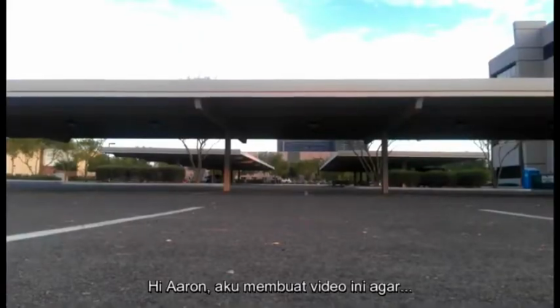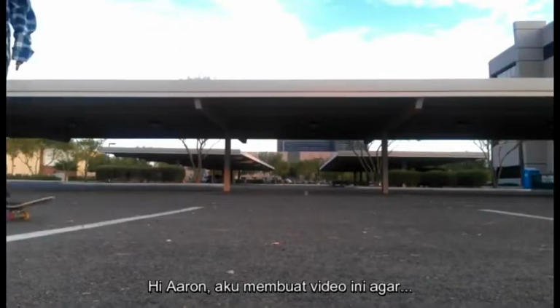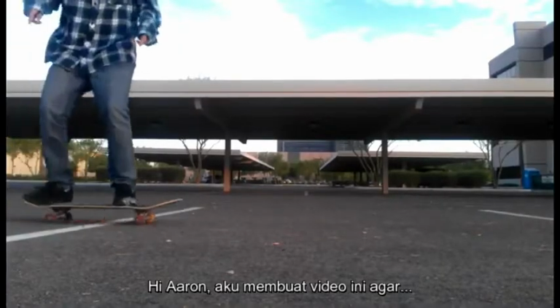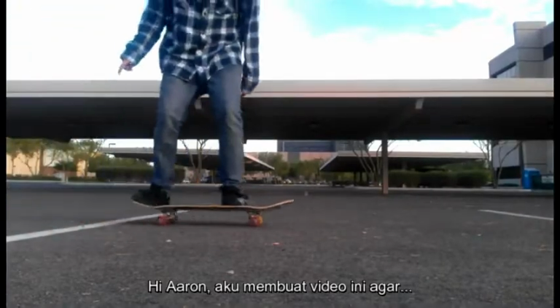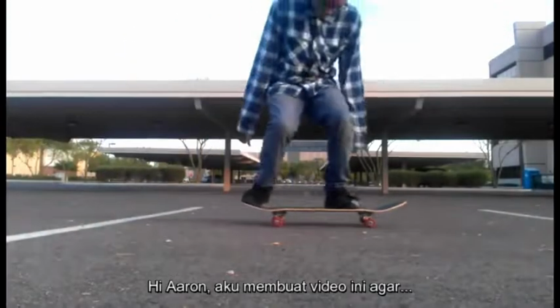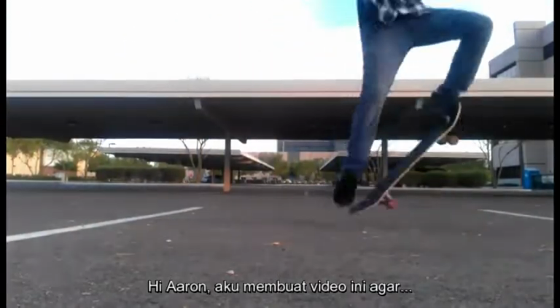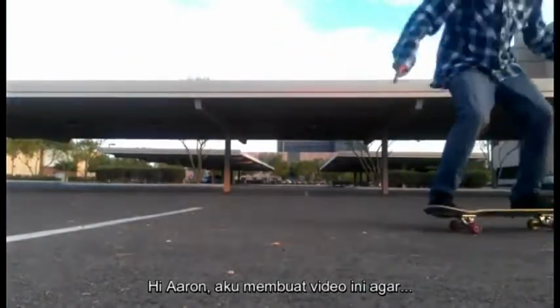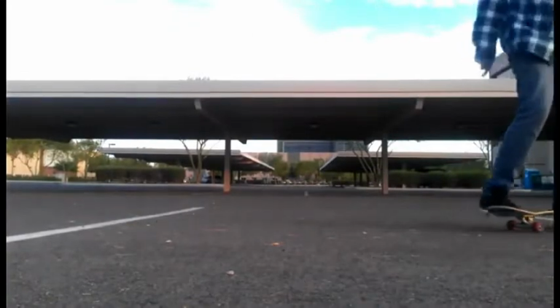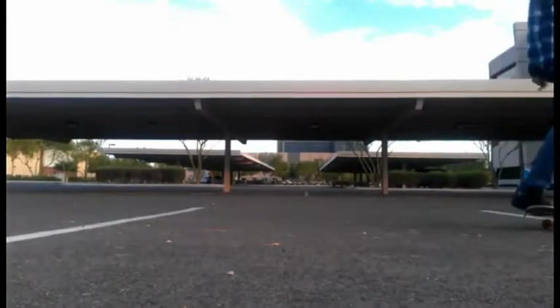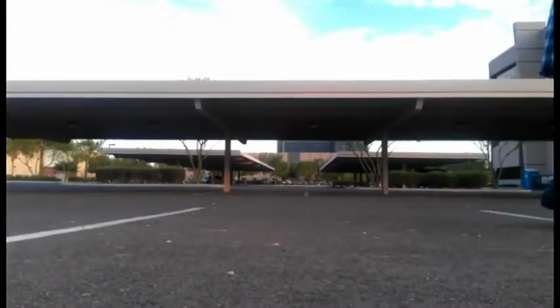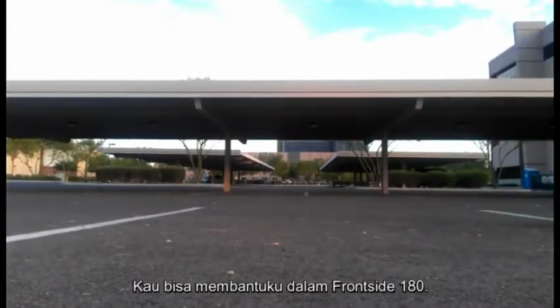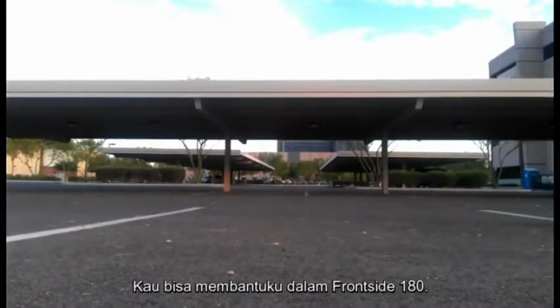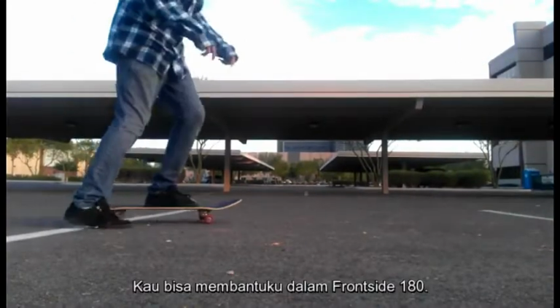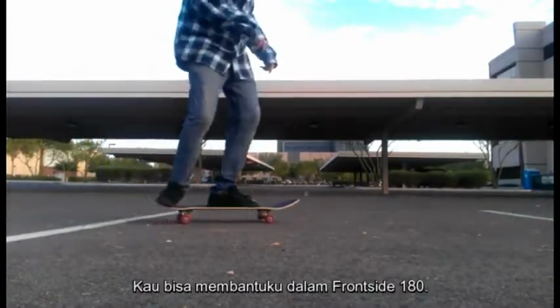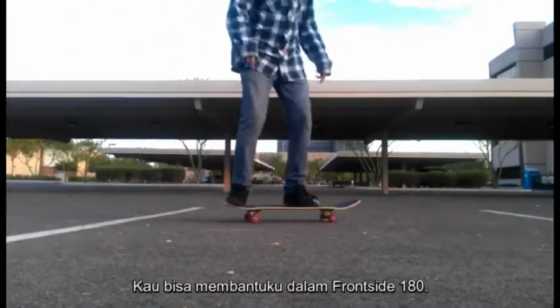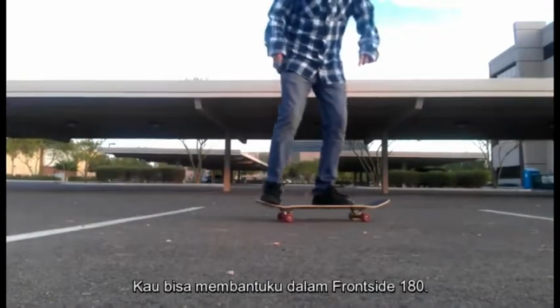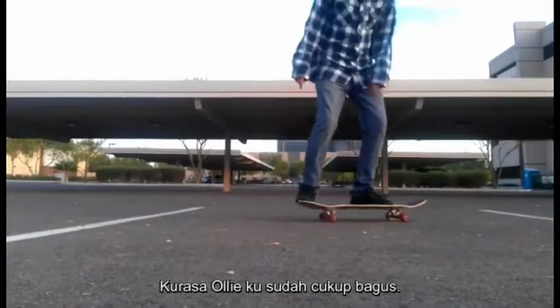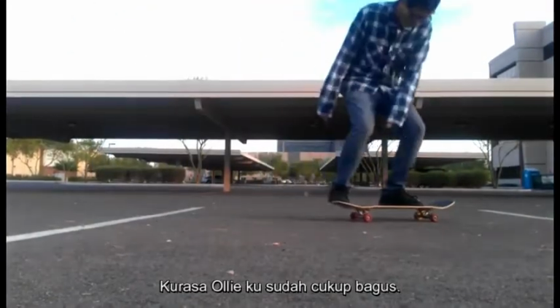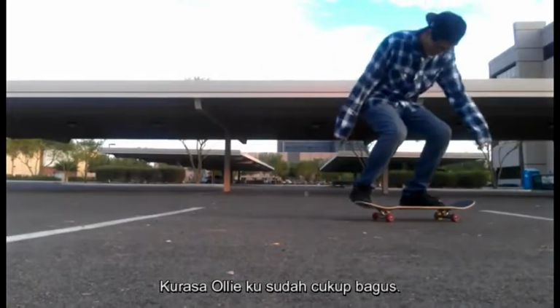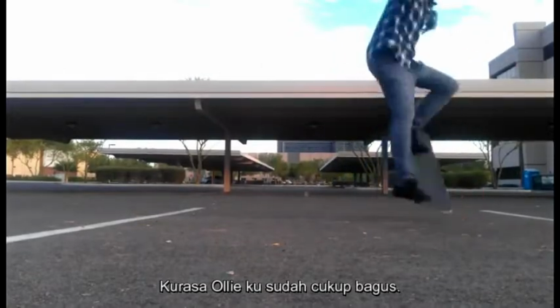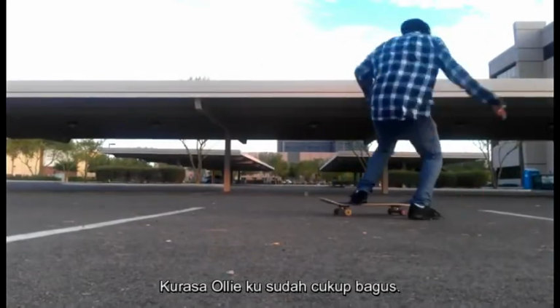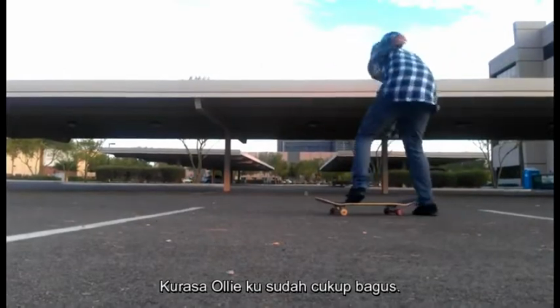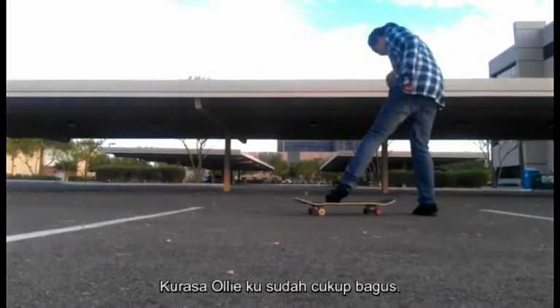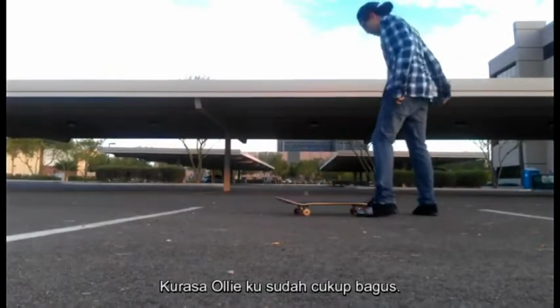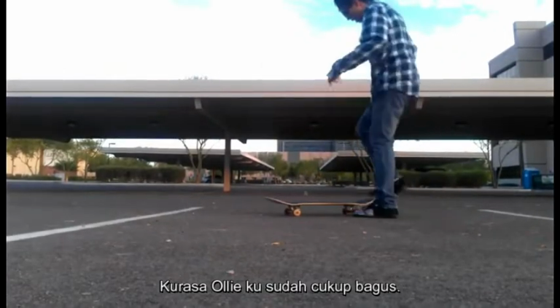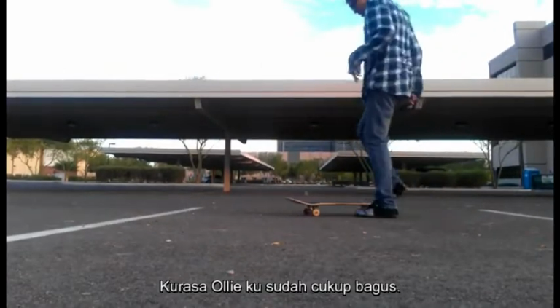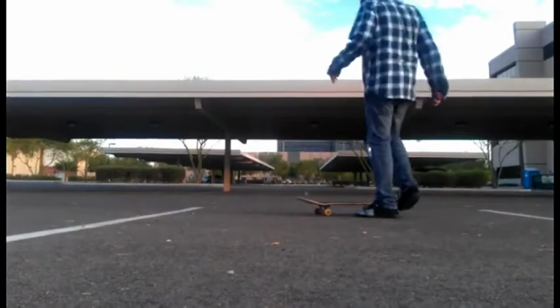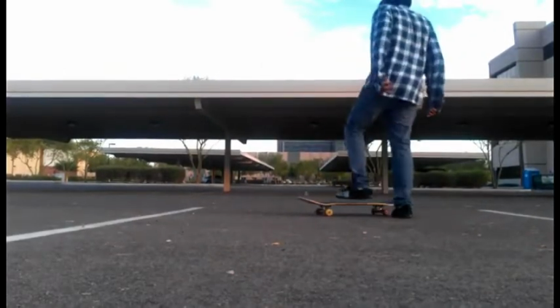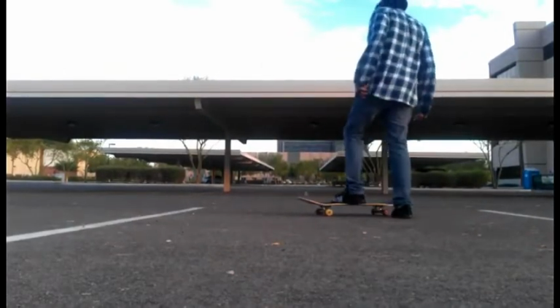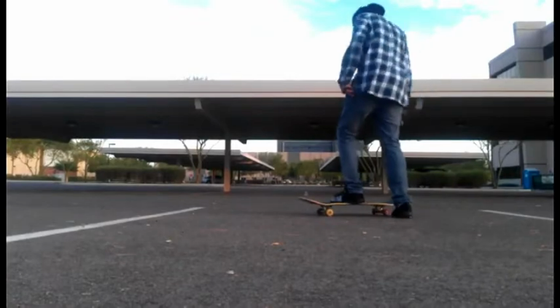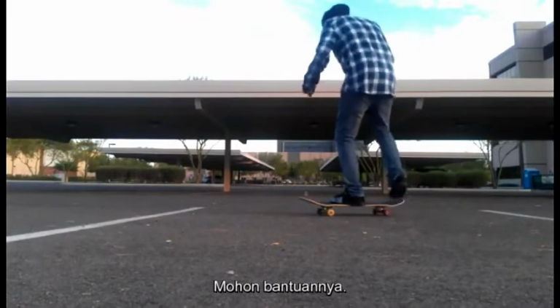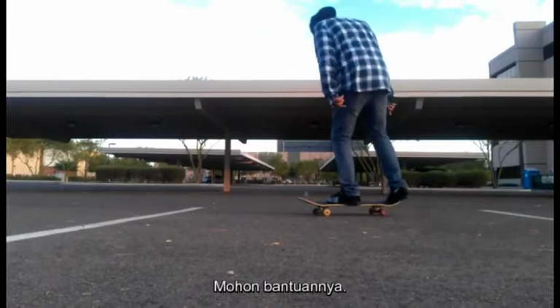Aaron, I'm making this video to ask for some help on my frontside 180s. I got the ollie pretty good right now. So yeah, please help.